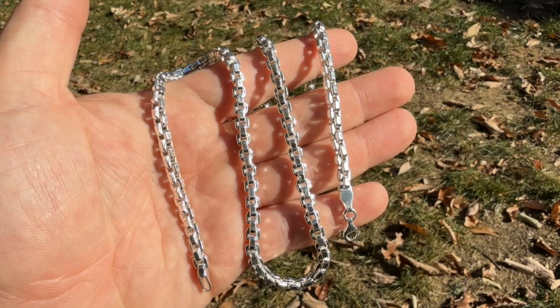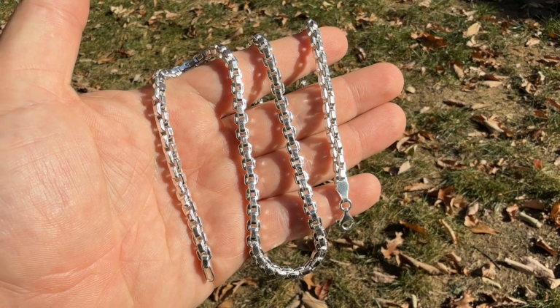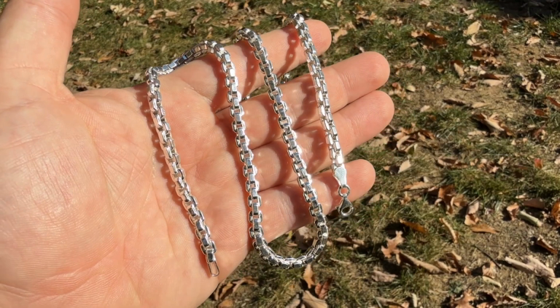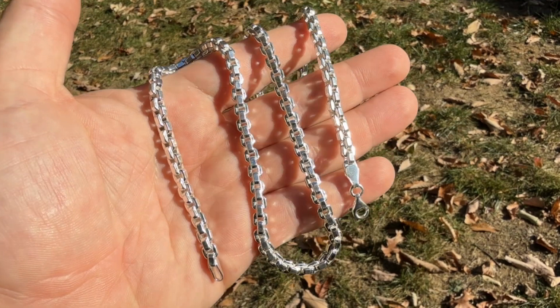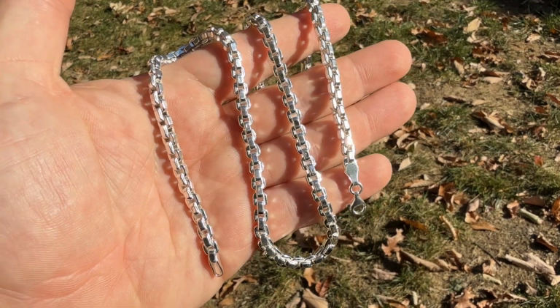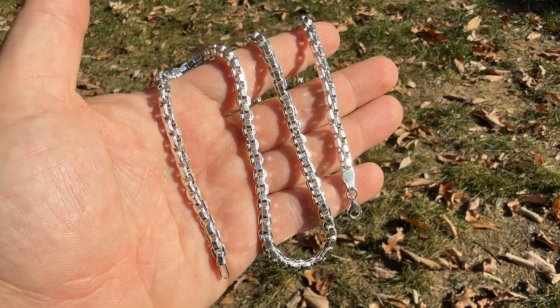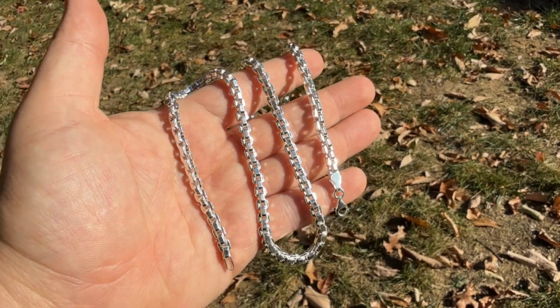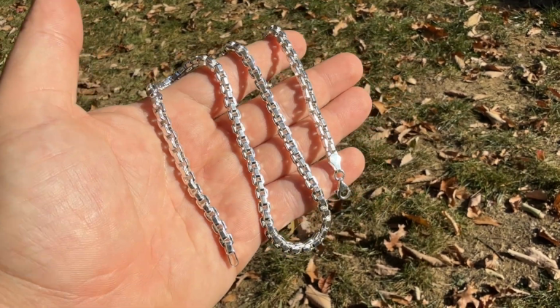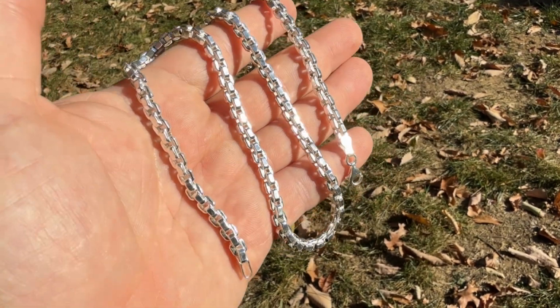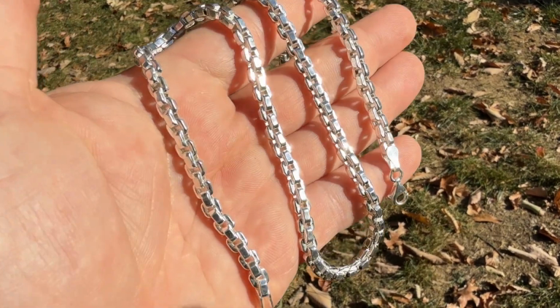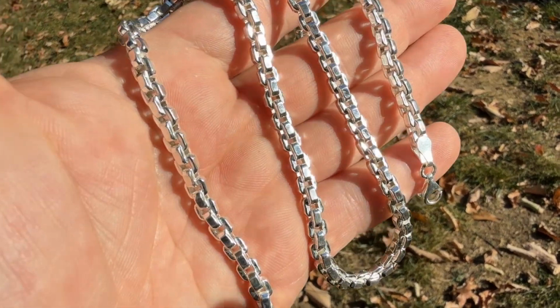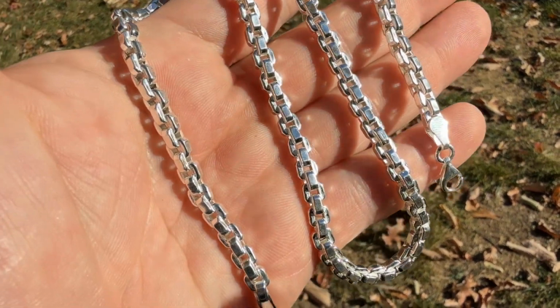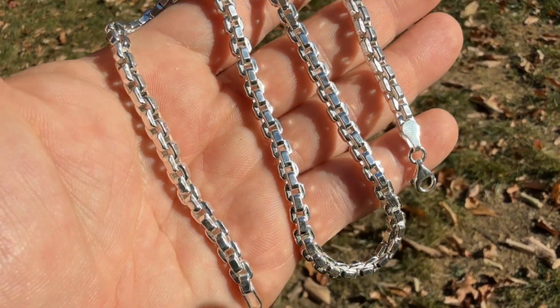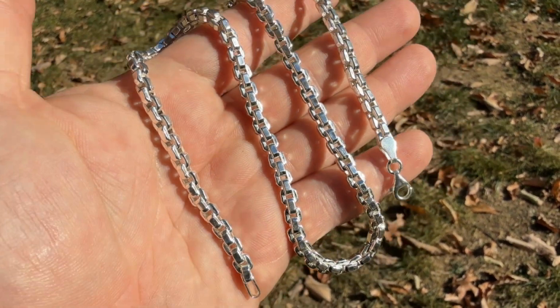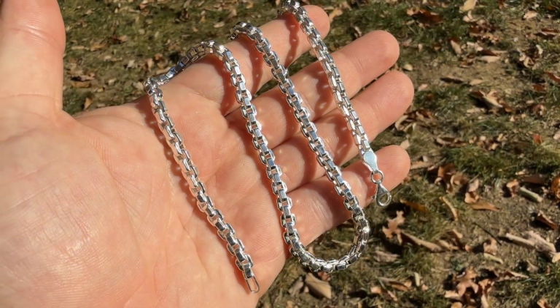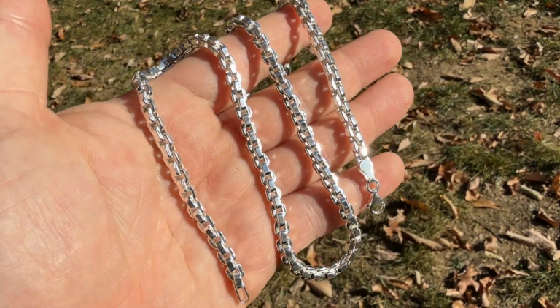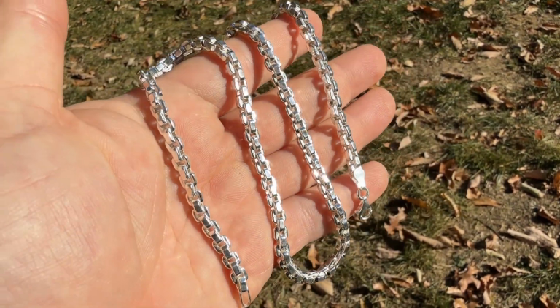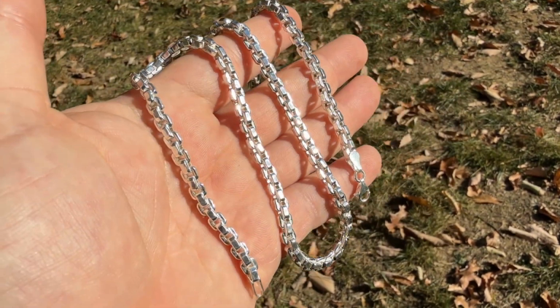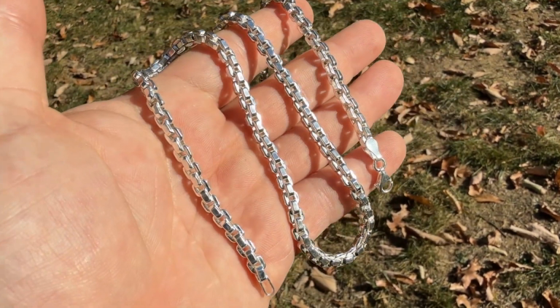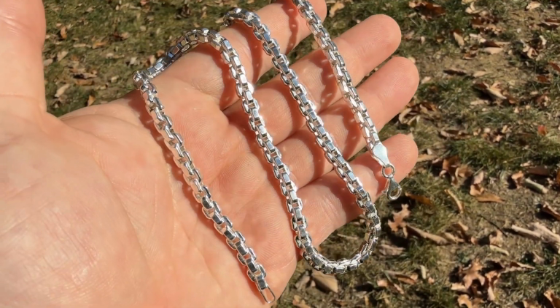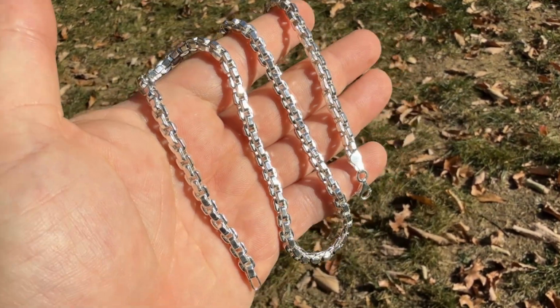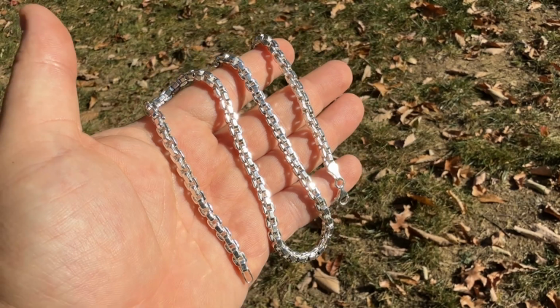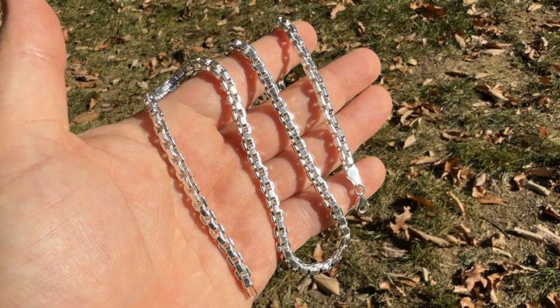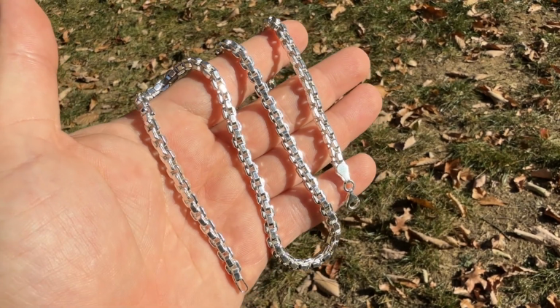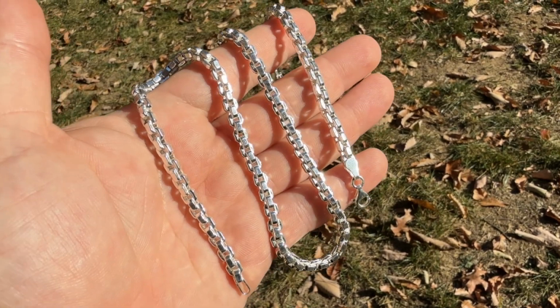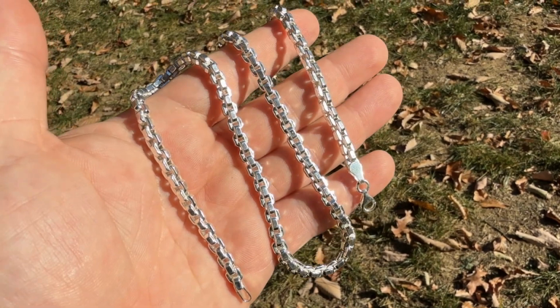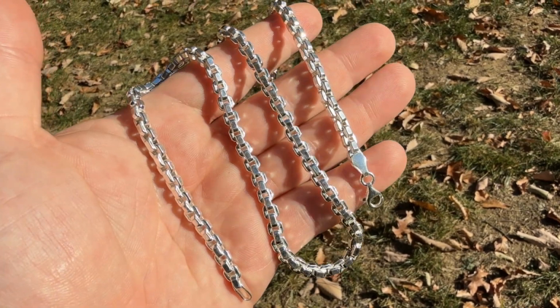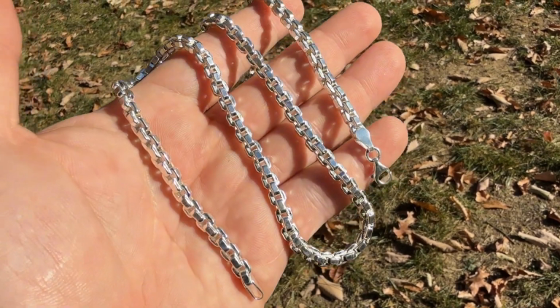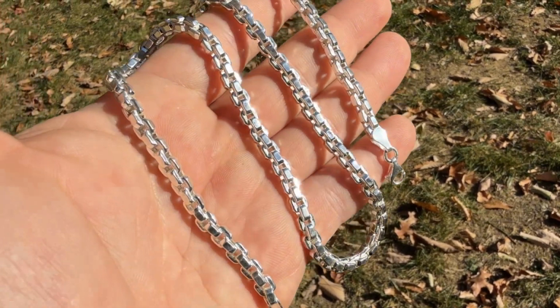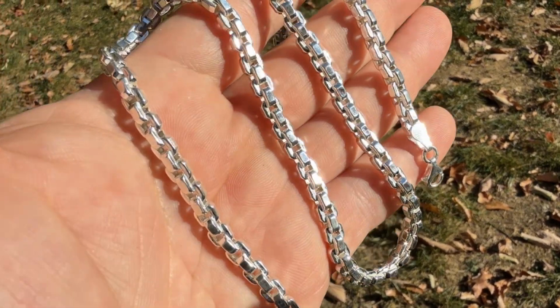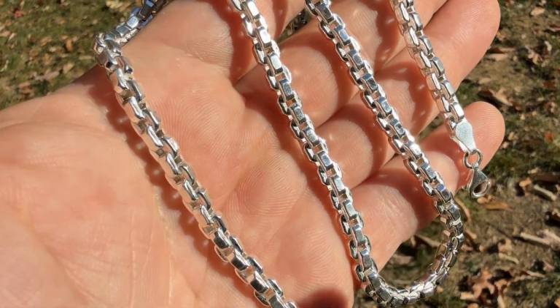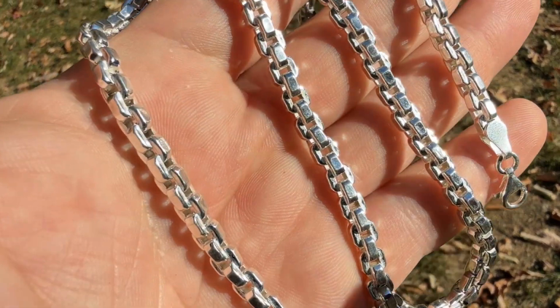New semi-hollow puffed box chain — beautiful design, very nice to wear by itself or with pendants. Made in Italy.